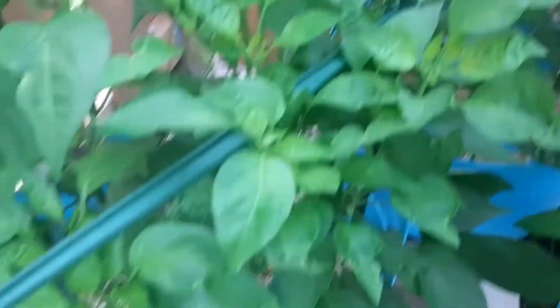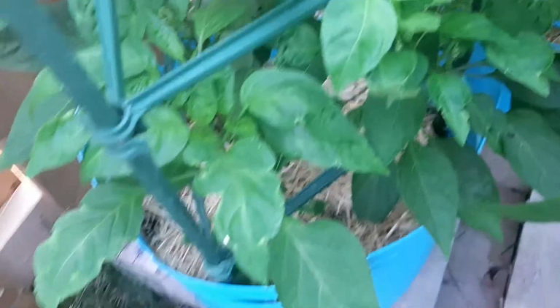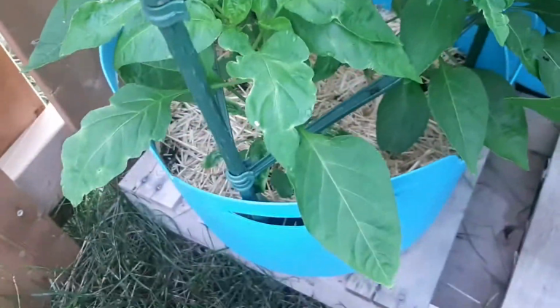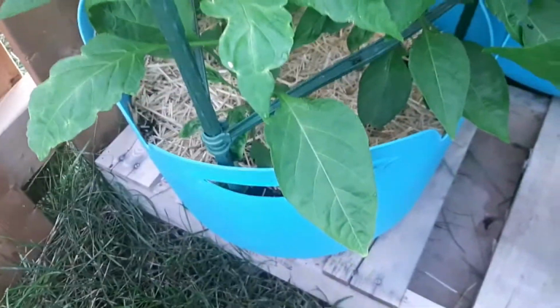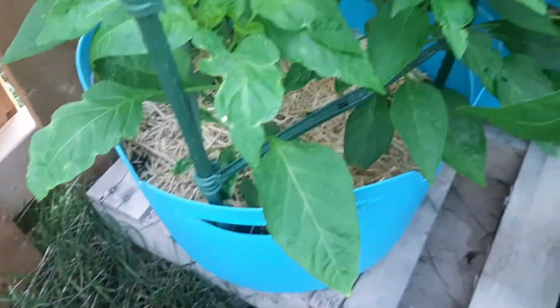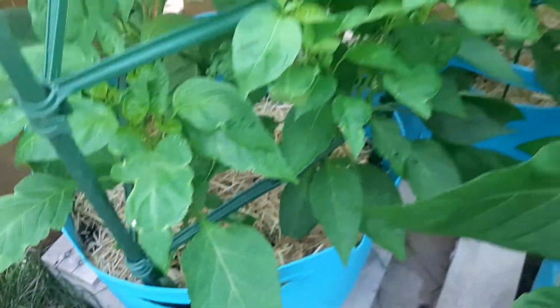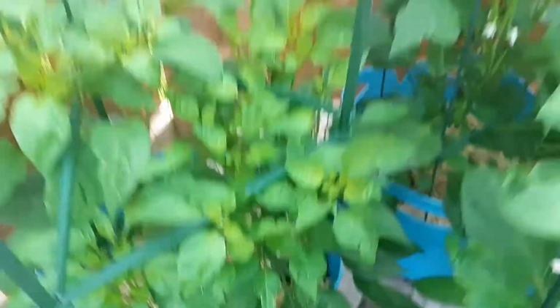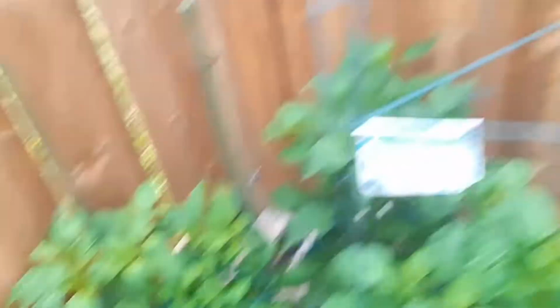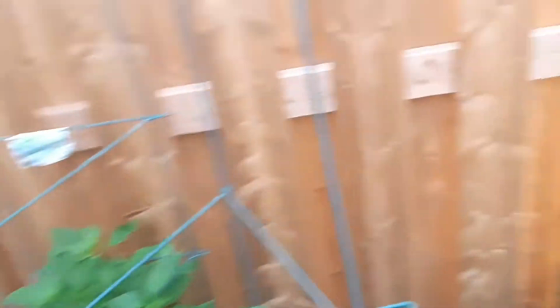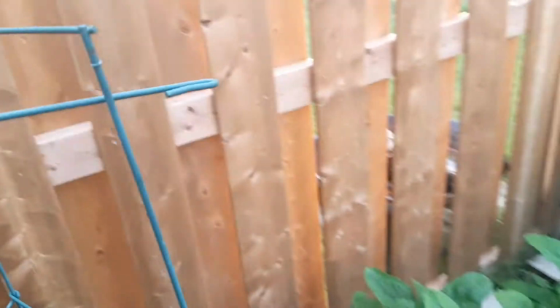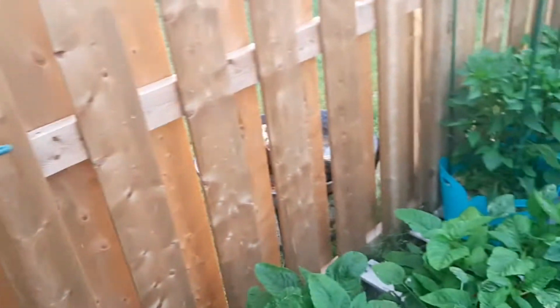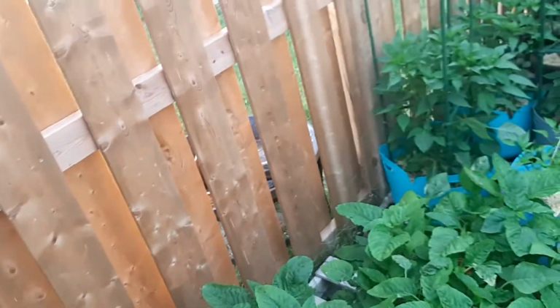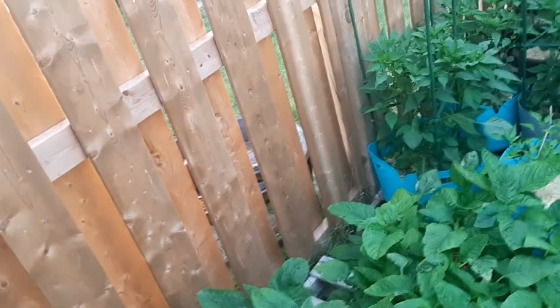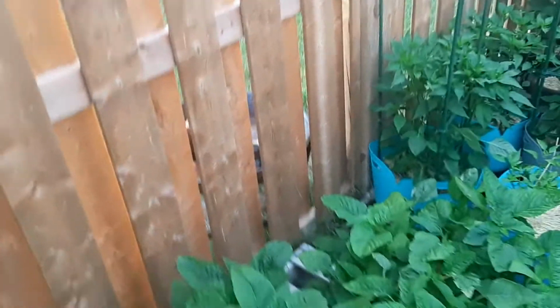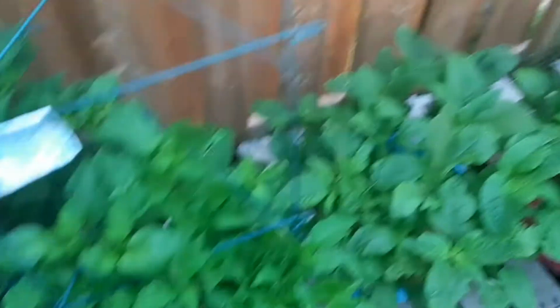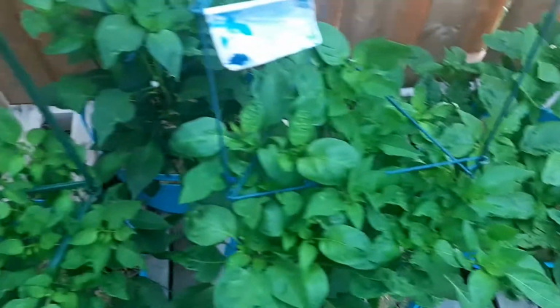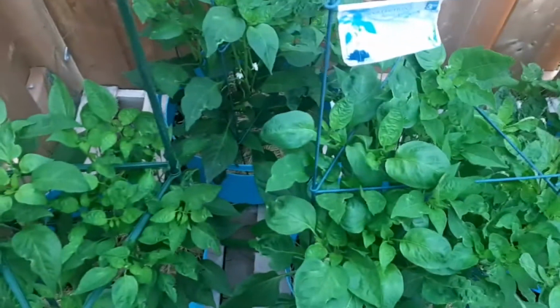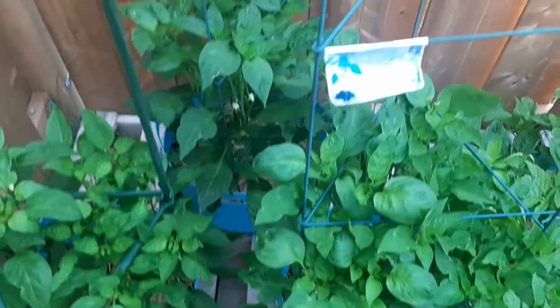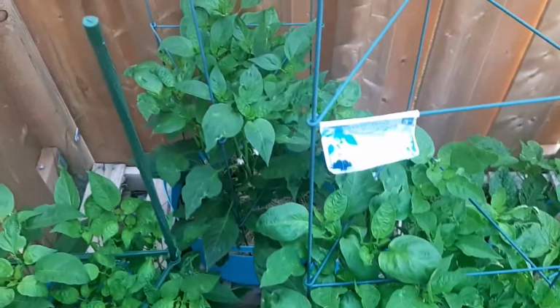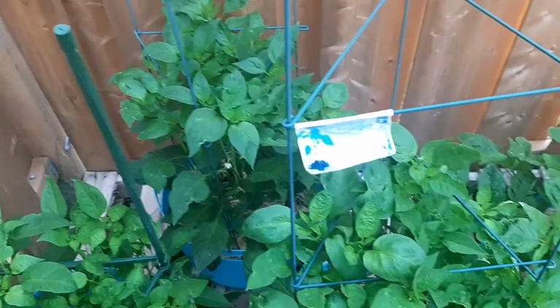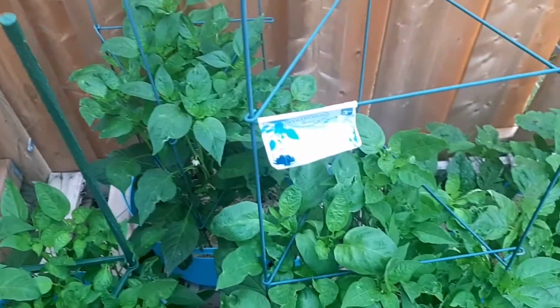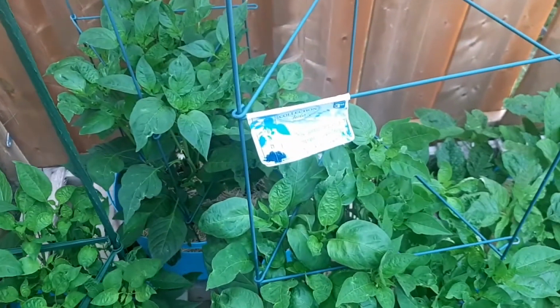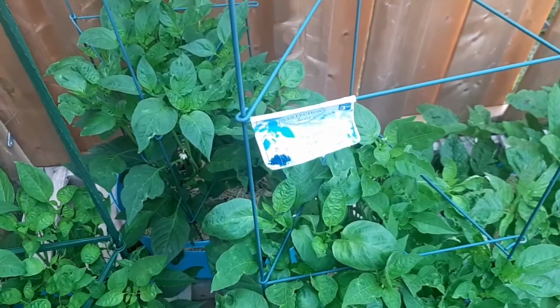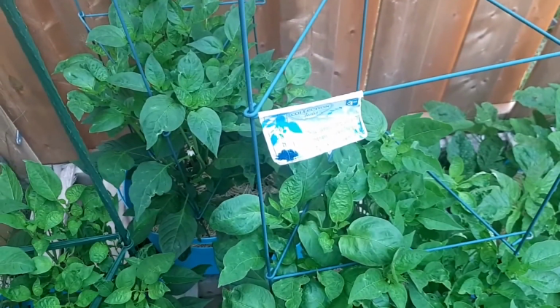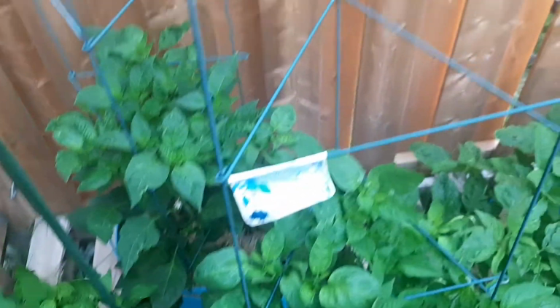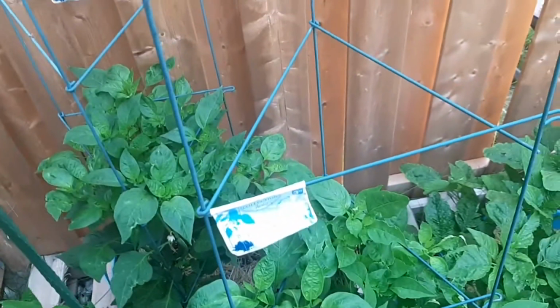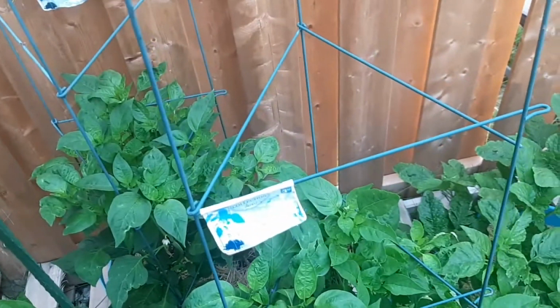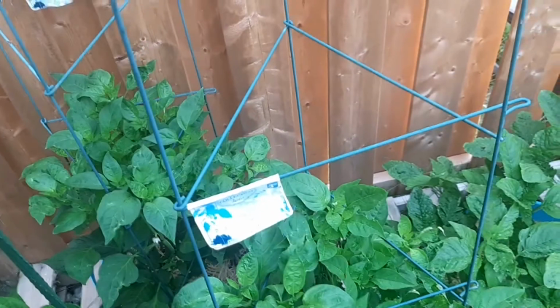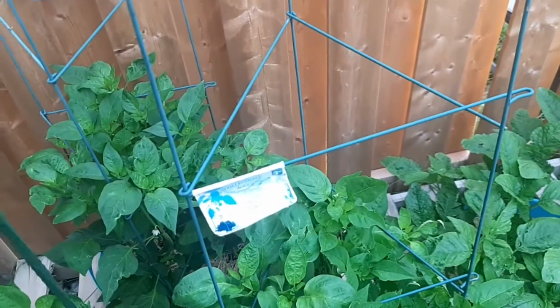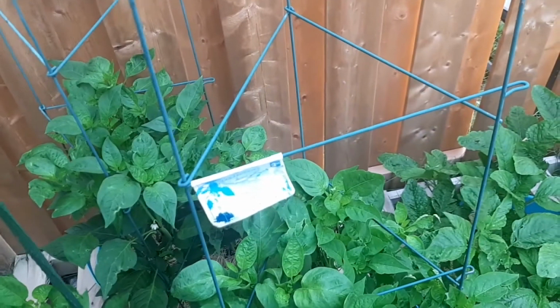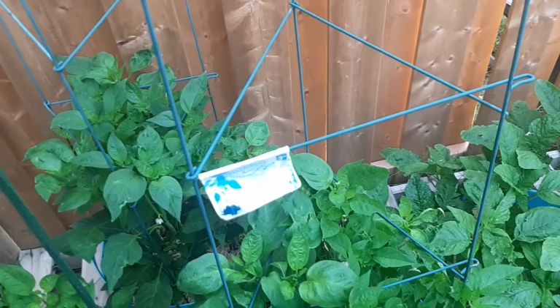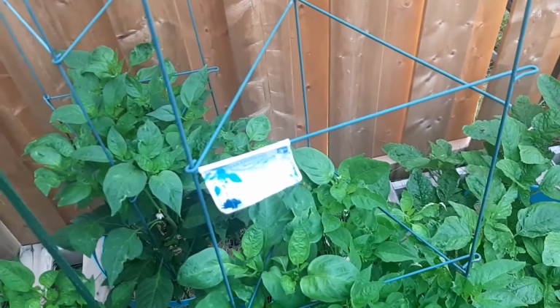I don't mind as long as it turns out to be a hot pepper. I don't know if you've had that same experience before — I thought I'd share this with you all.